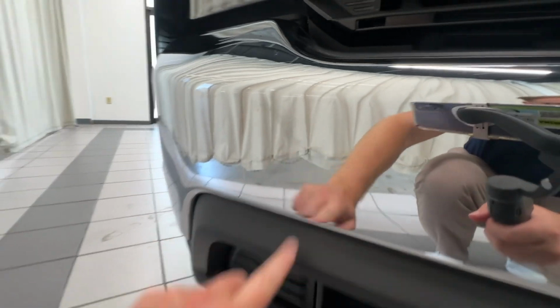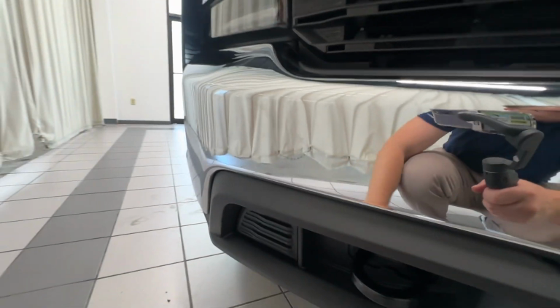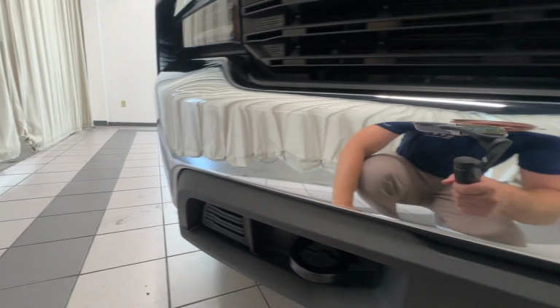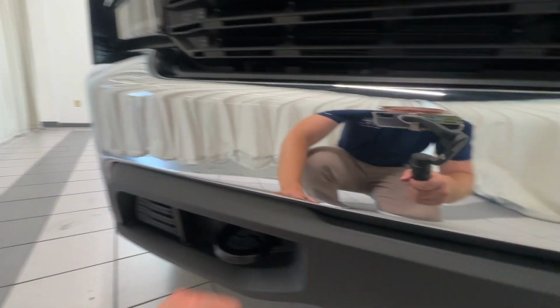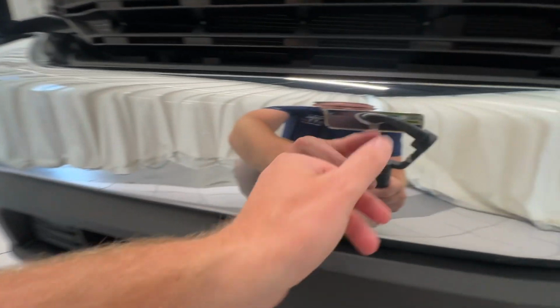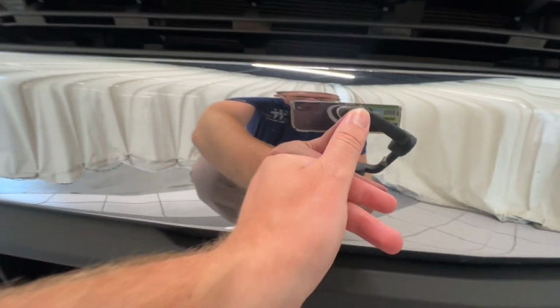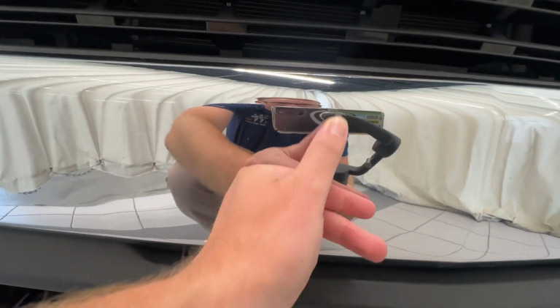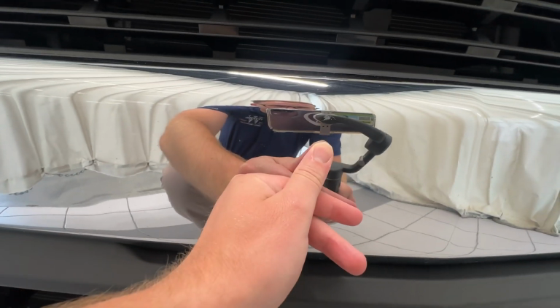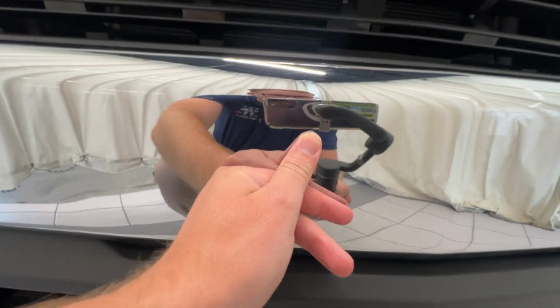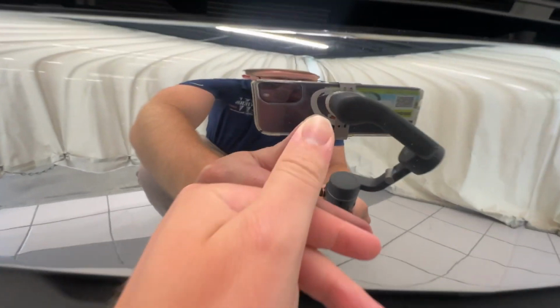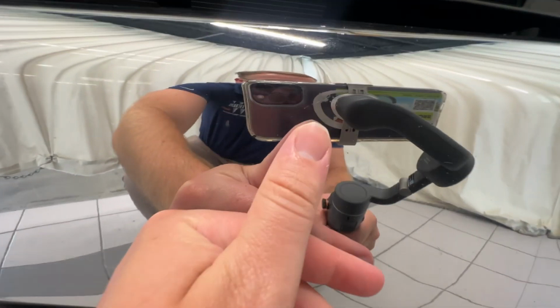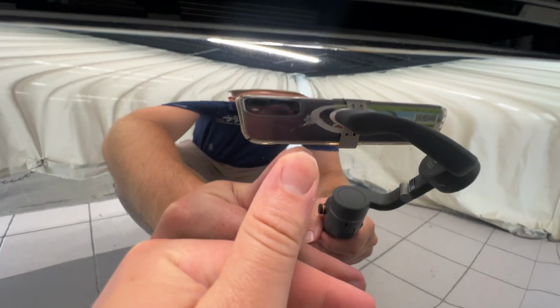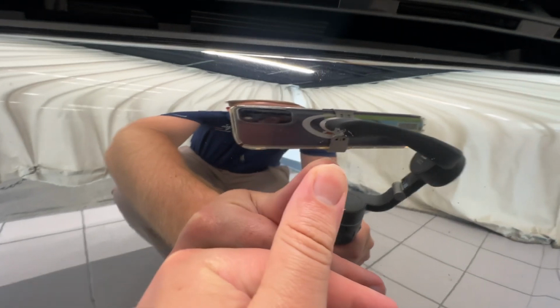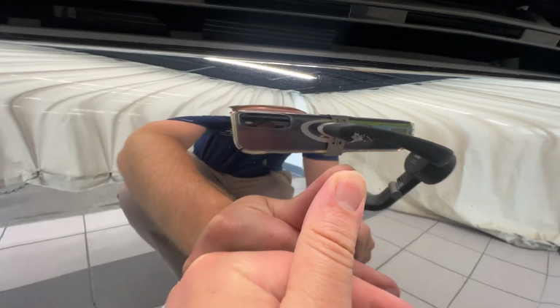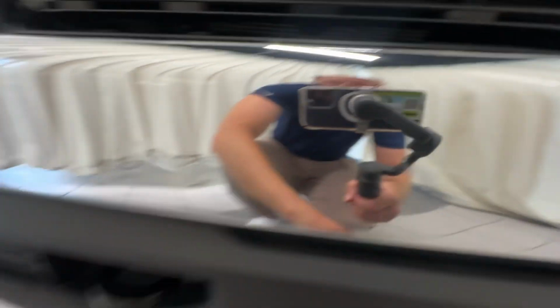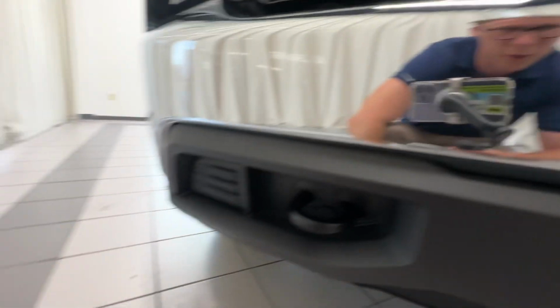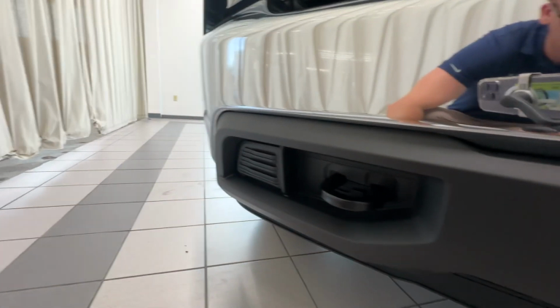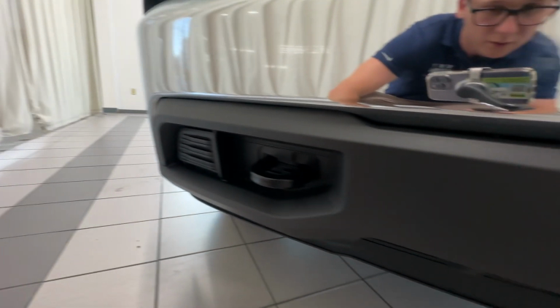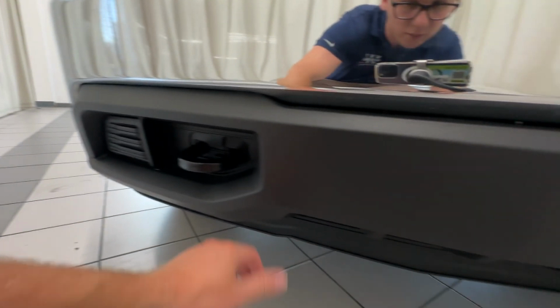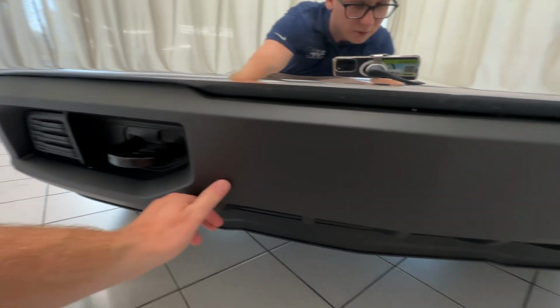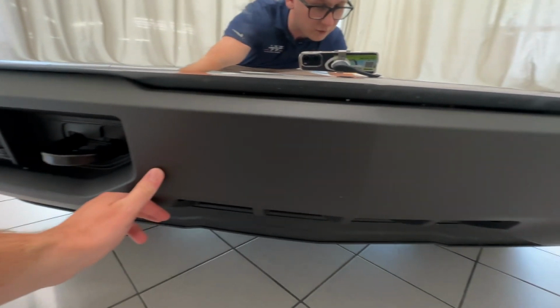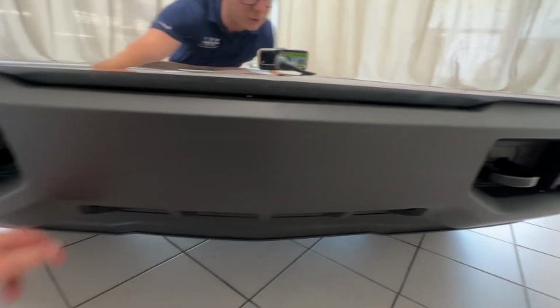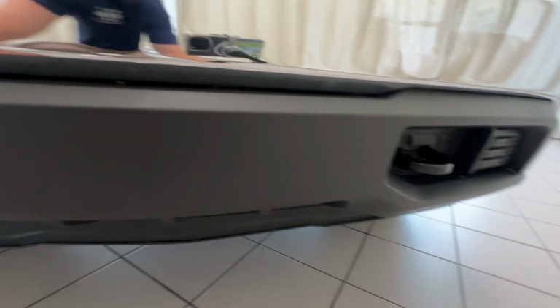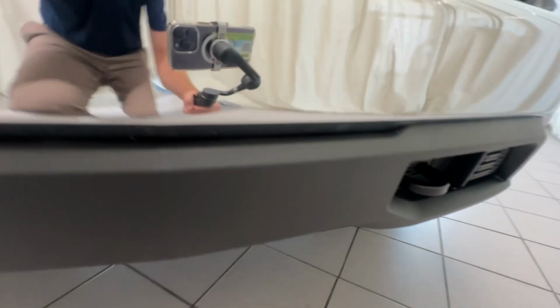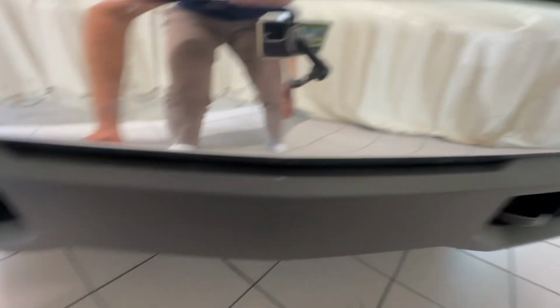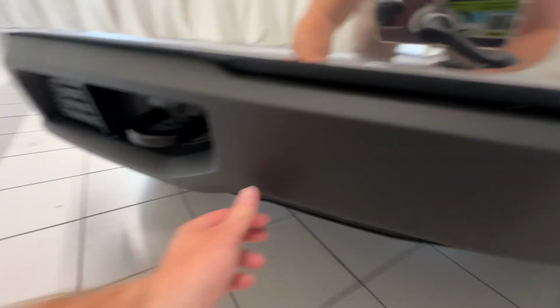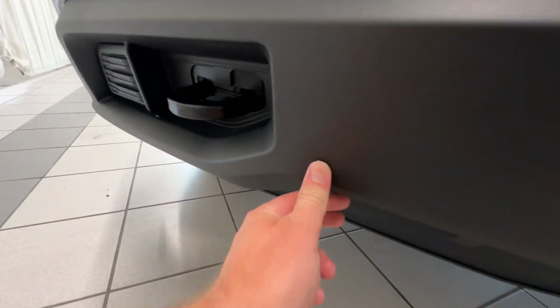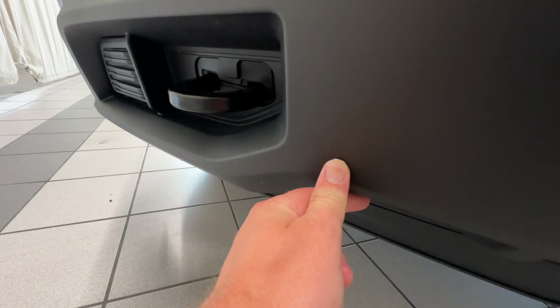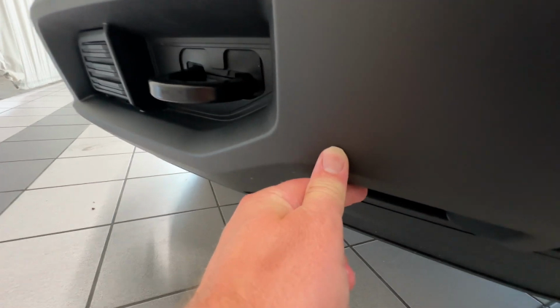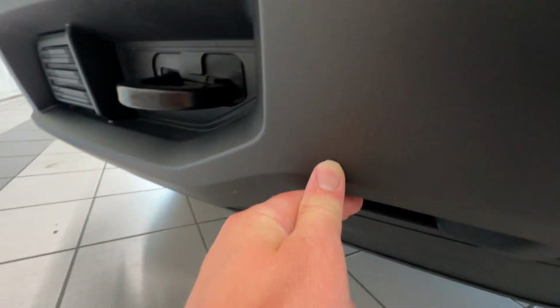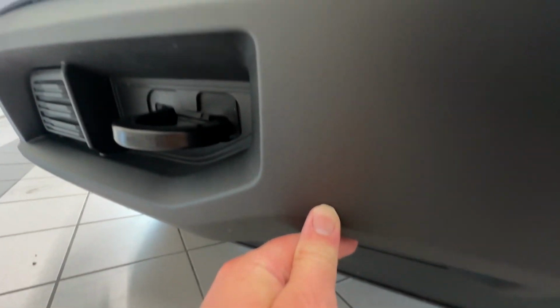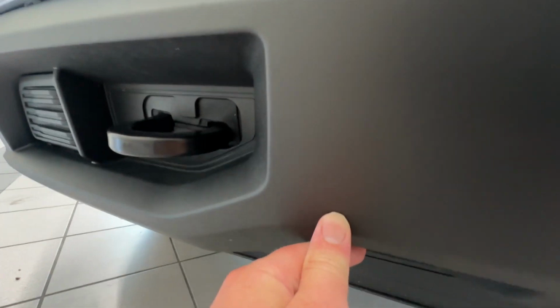Looks like some bug splatter got up there, kind of got into the chrome a little bit. Everything down here is looking pretty good — just this one little tiny spot right there.